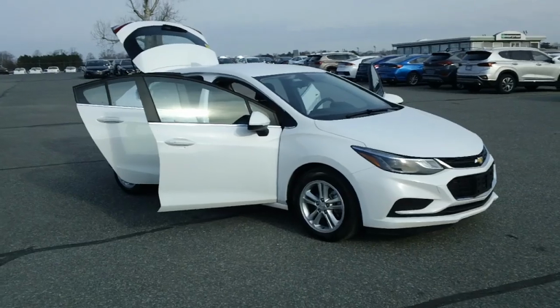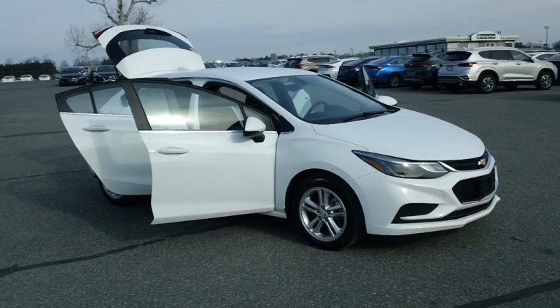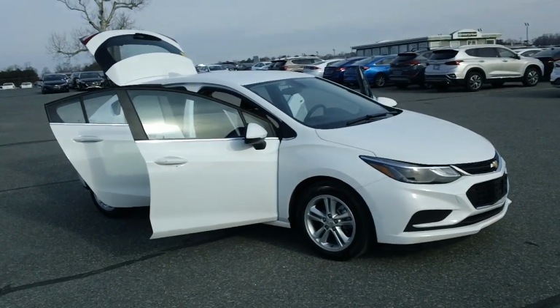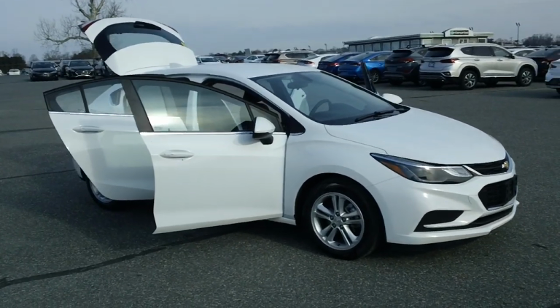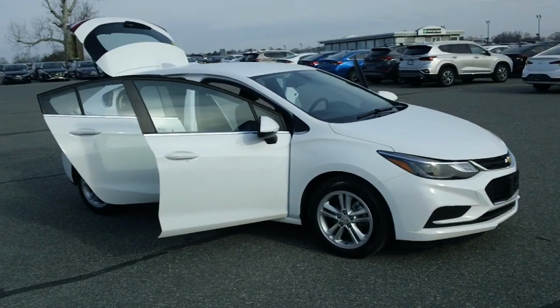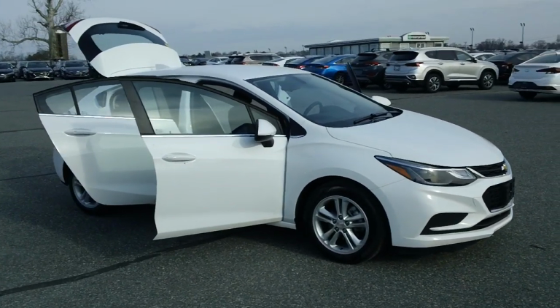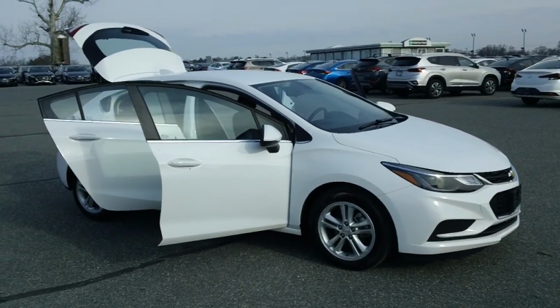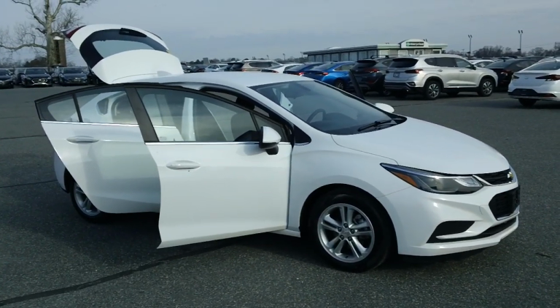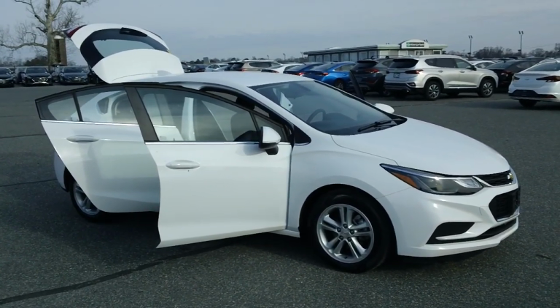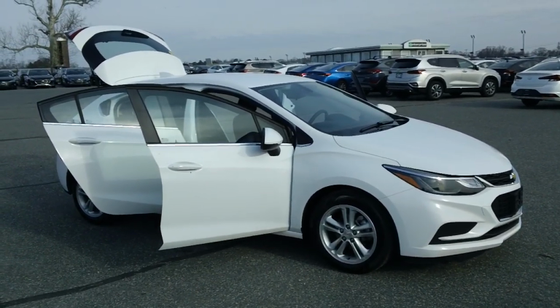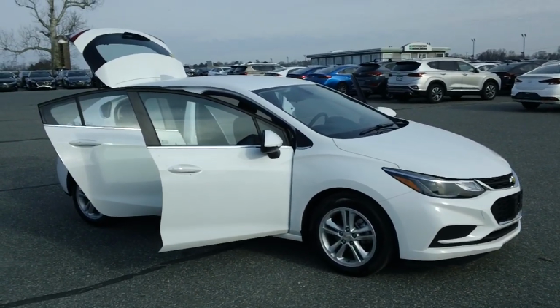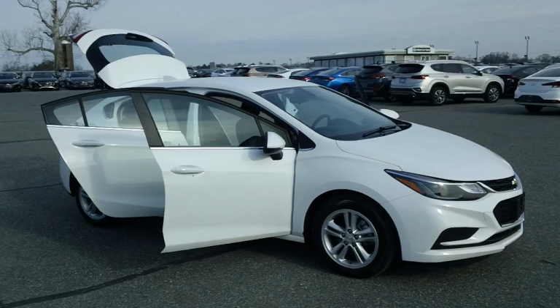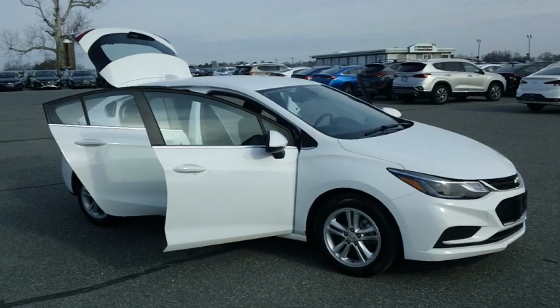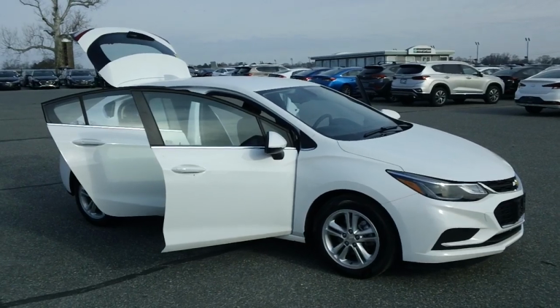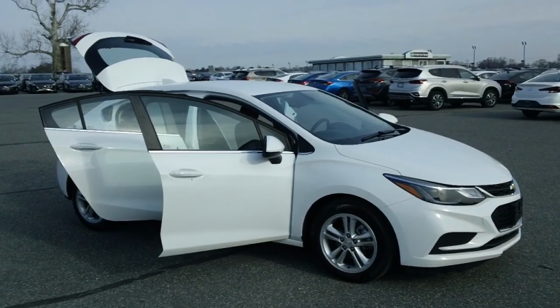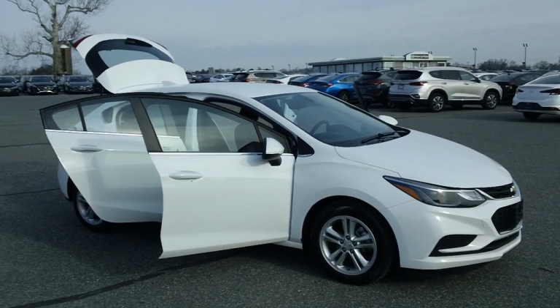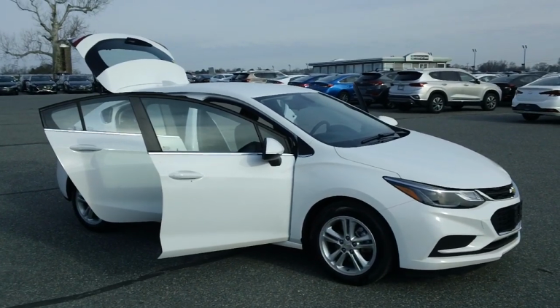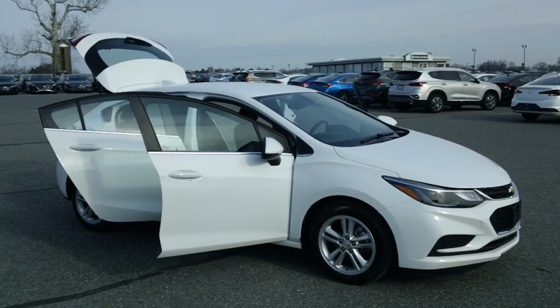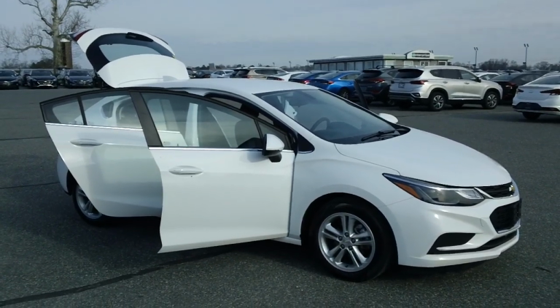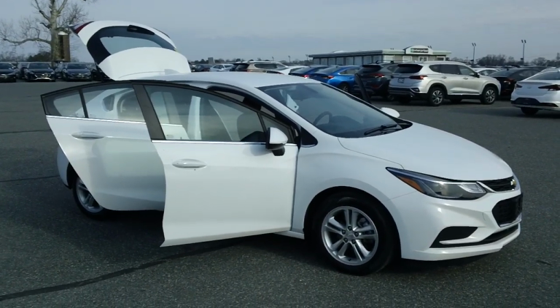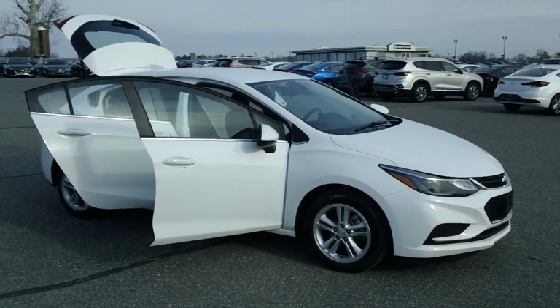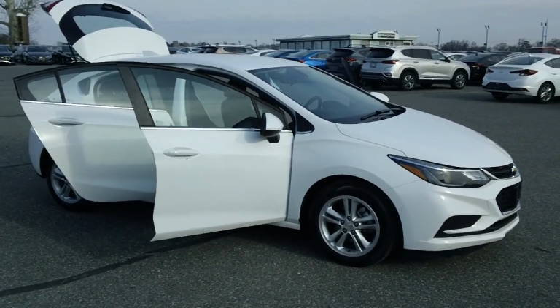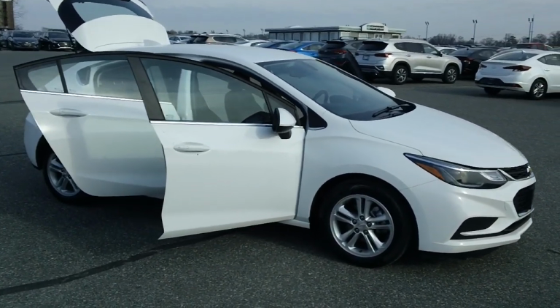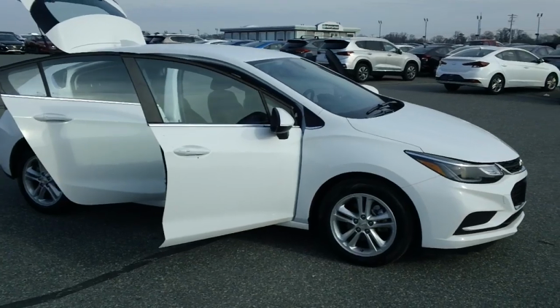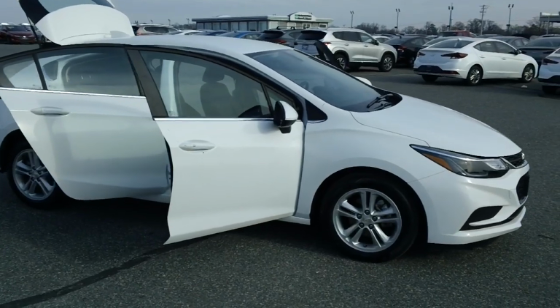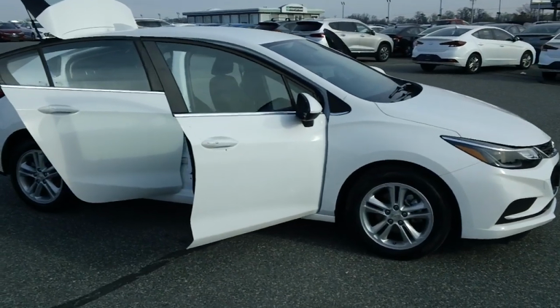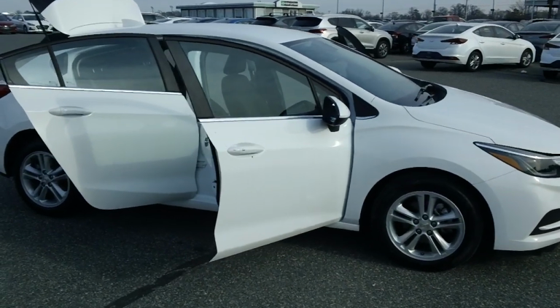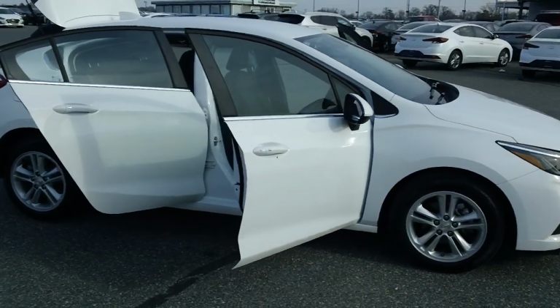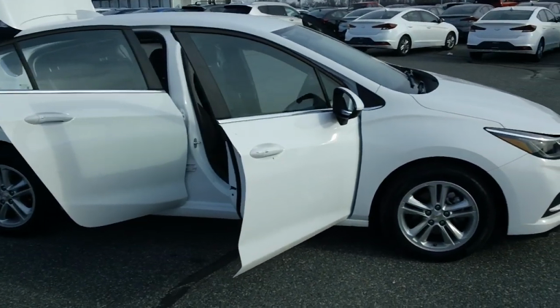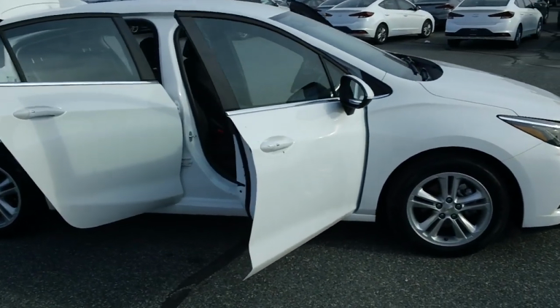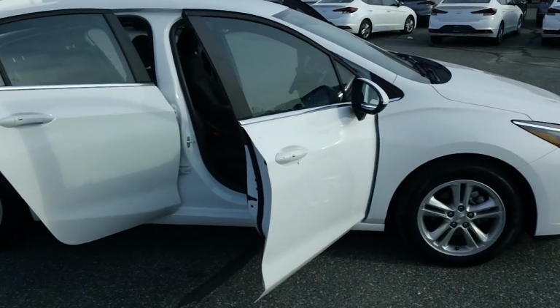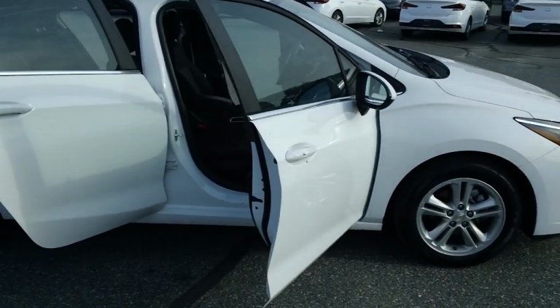Hey, good morning once again folks, it's Rich here at the Preston Autoplex in Maryland. If you're looking for an affordable, economical four-door sedan, come and take a look at this one — a 2018 Chevrolet Cruze LT trim, just over 25,000 miles.